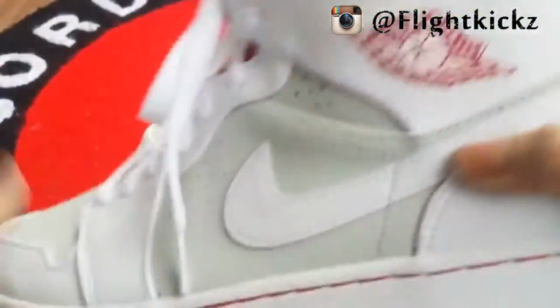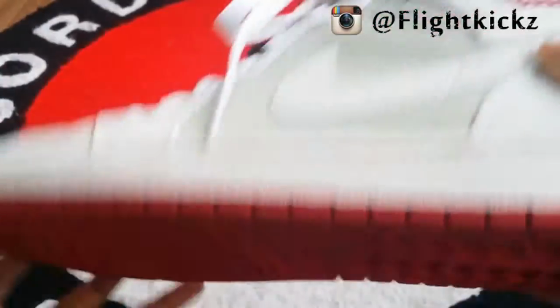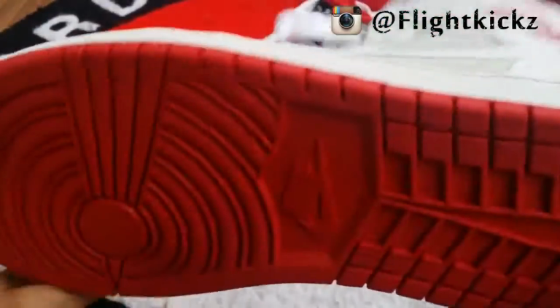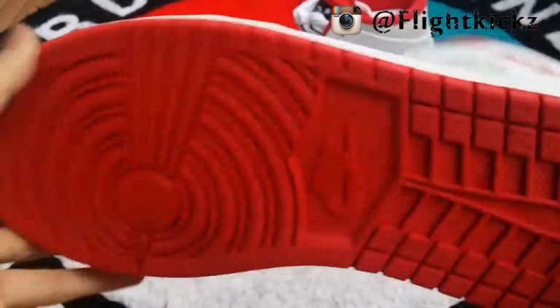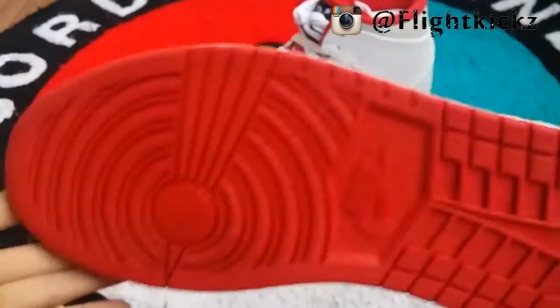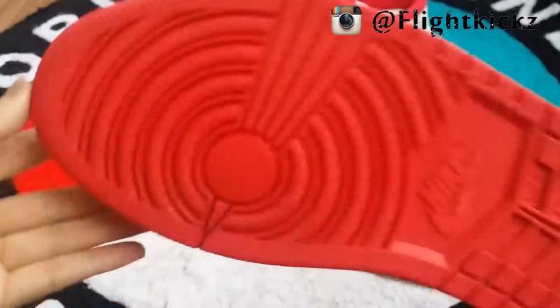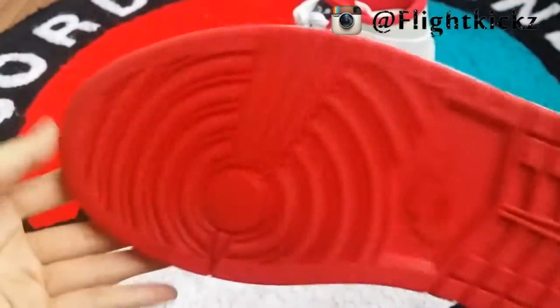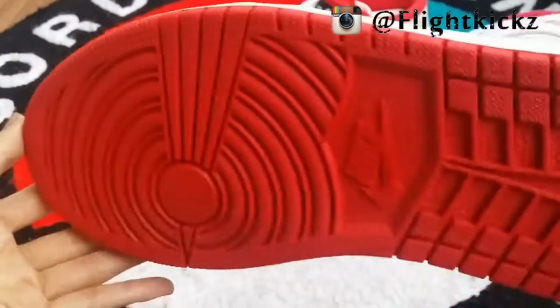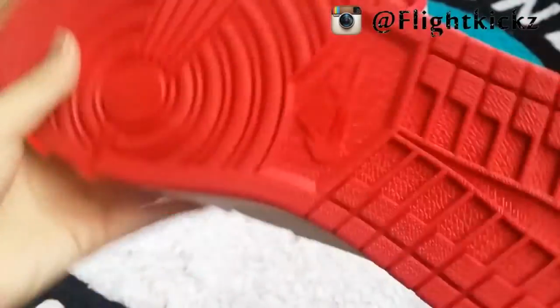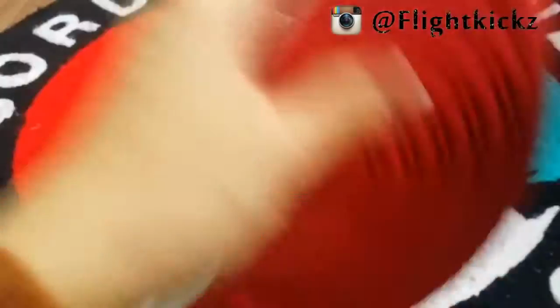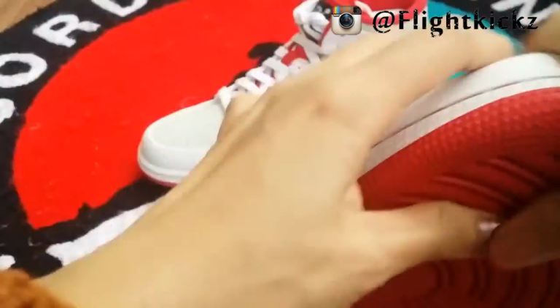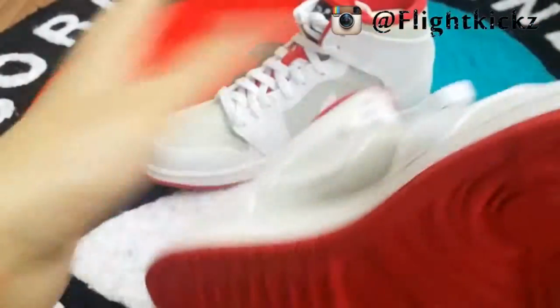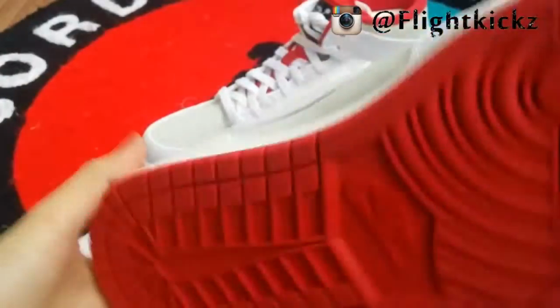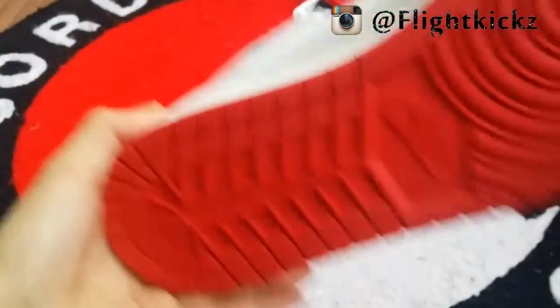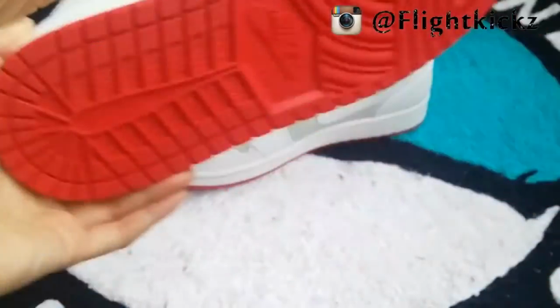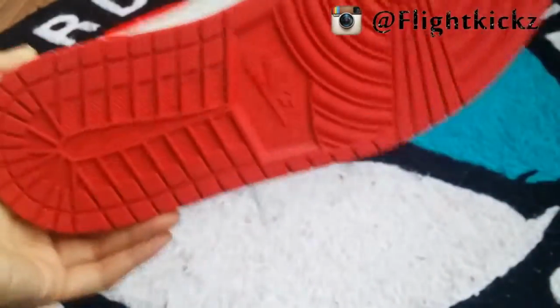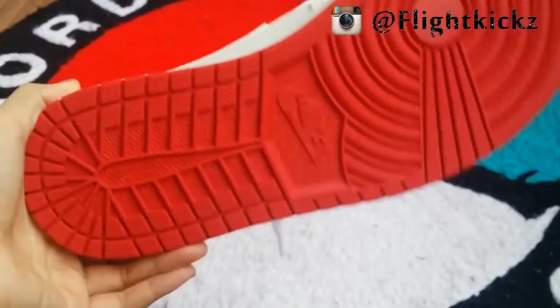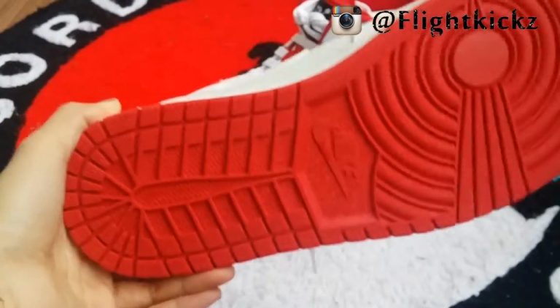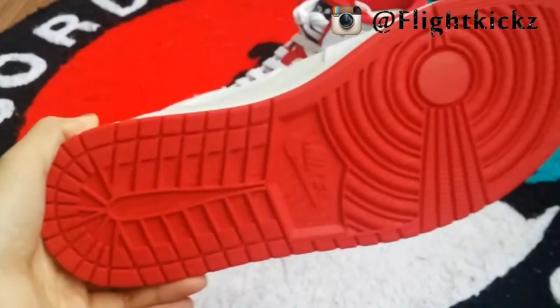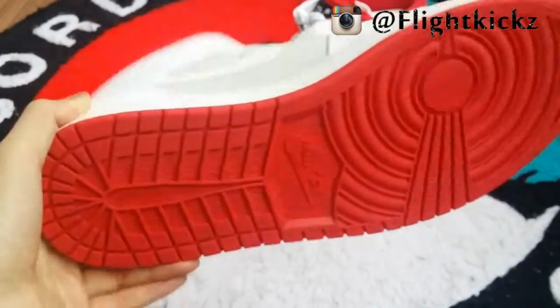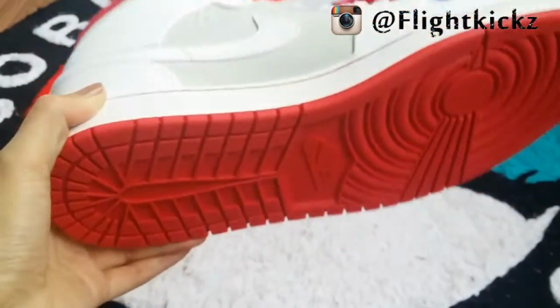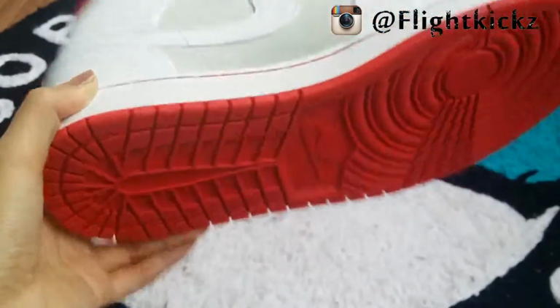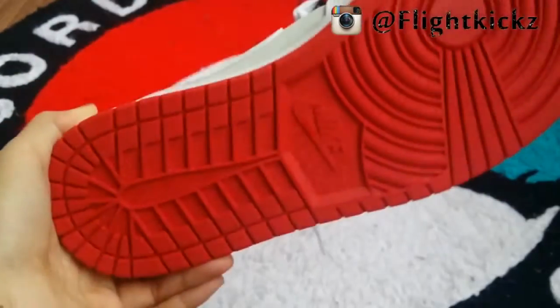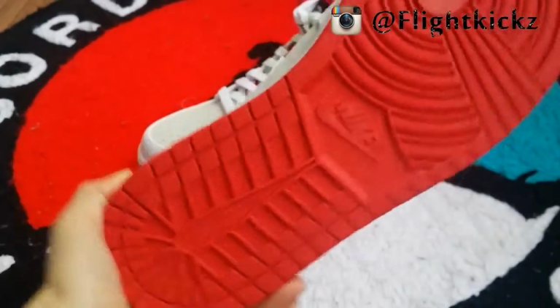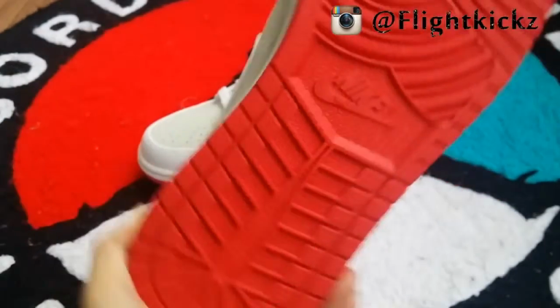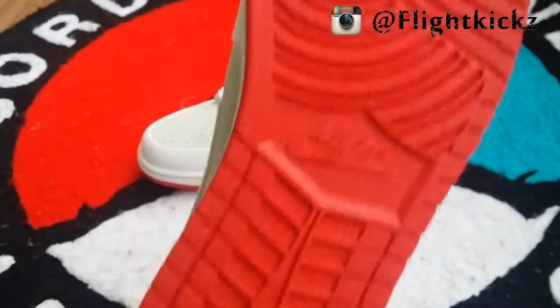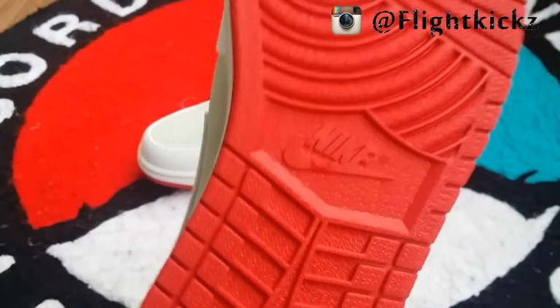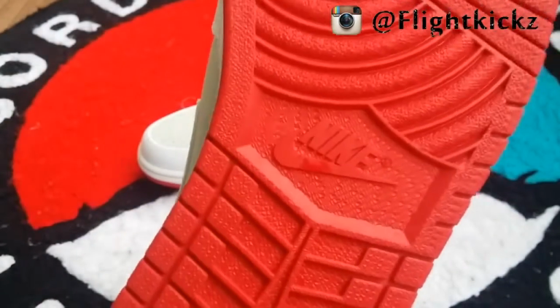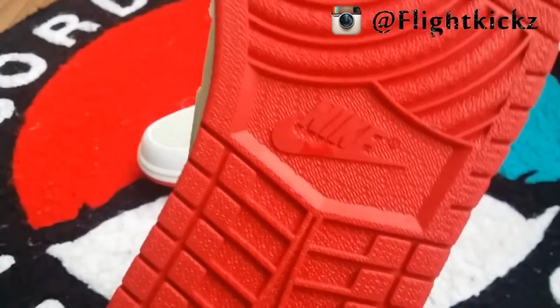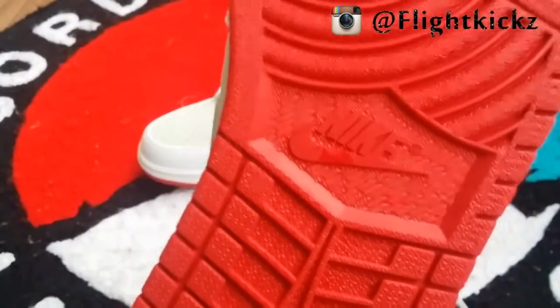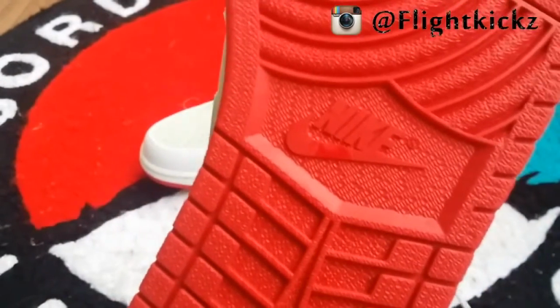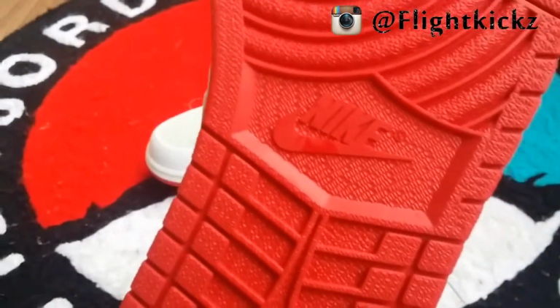Okay so let's check the outsole. The outsole is one piece, red. And here inside is the logo.